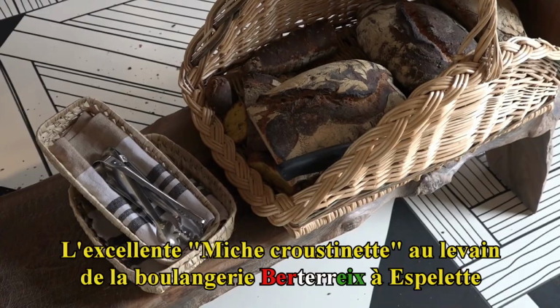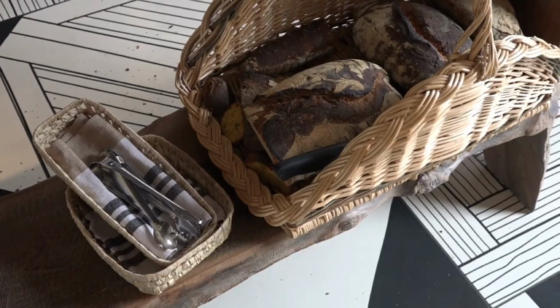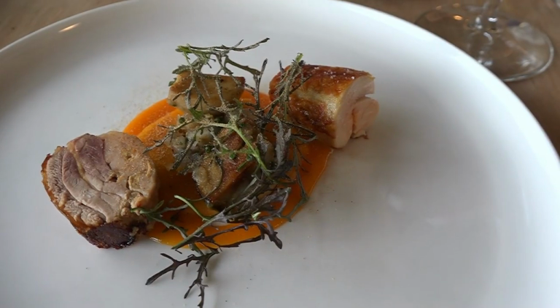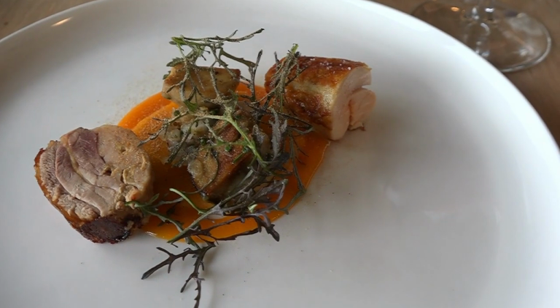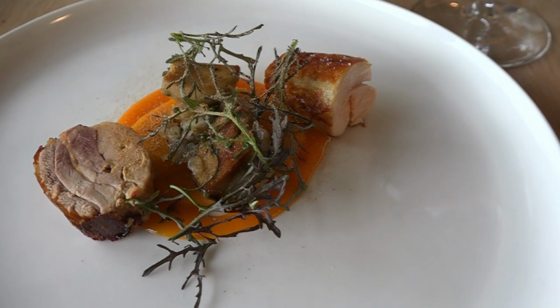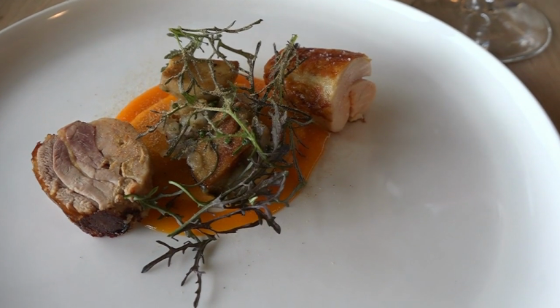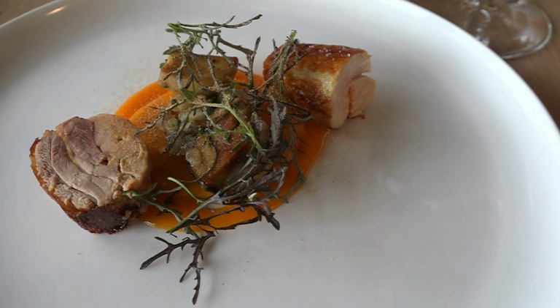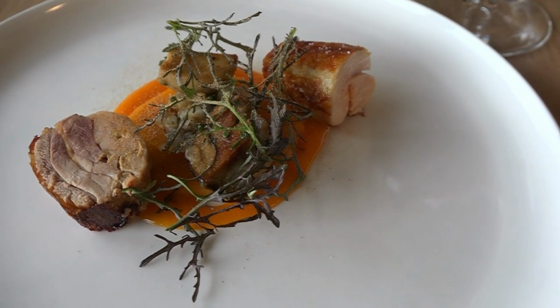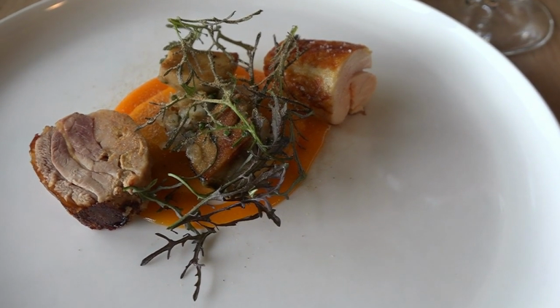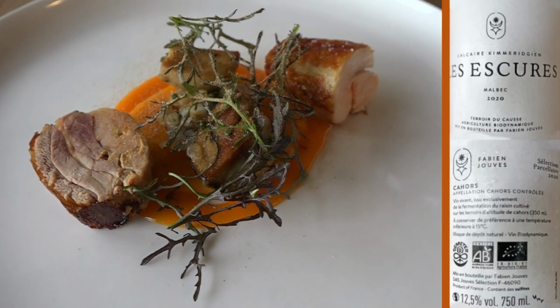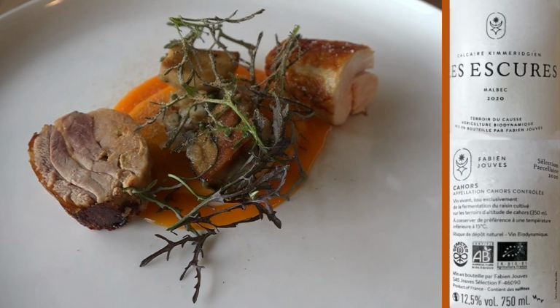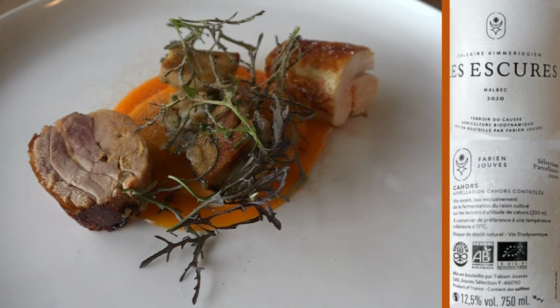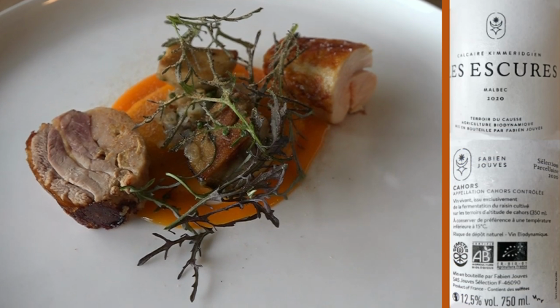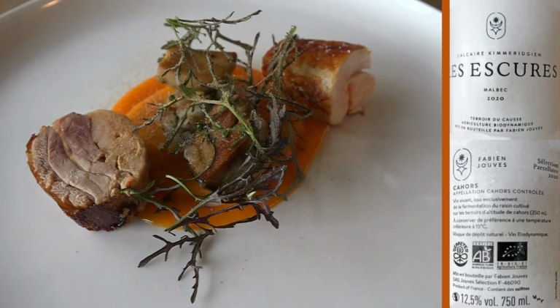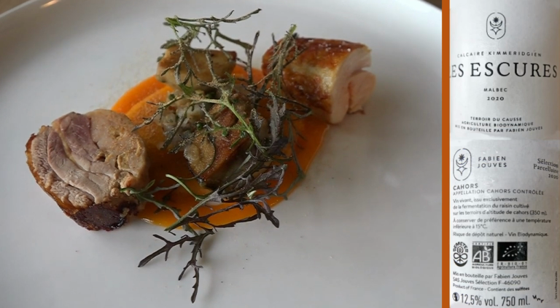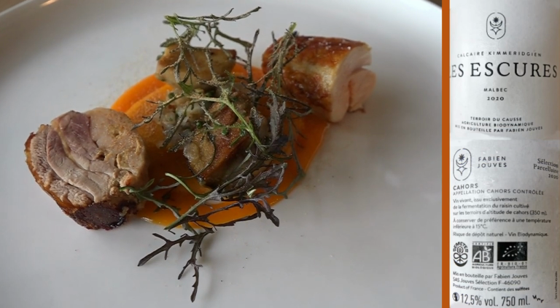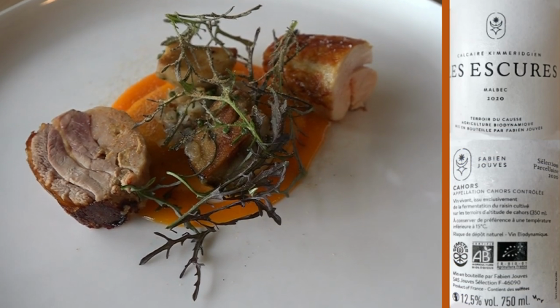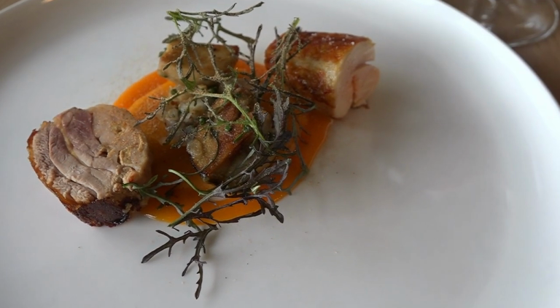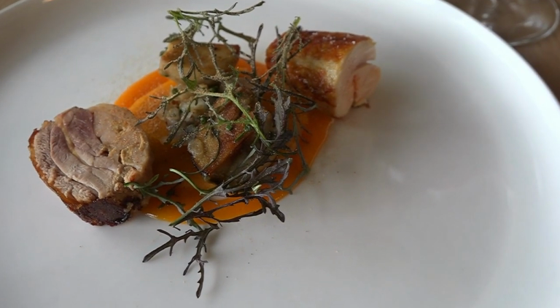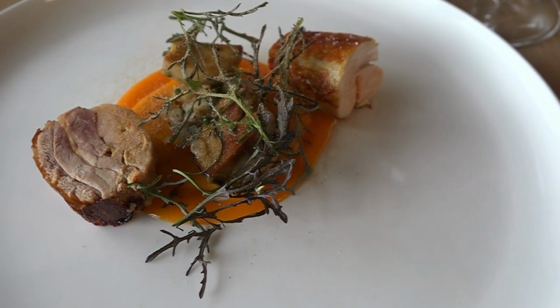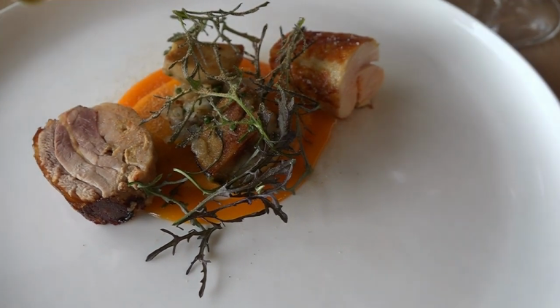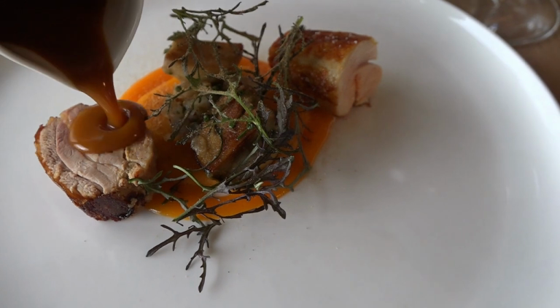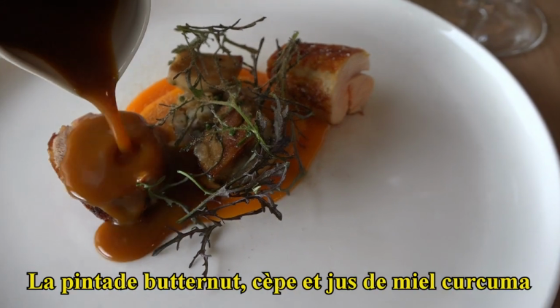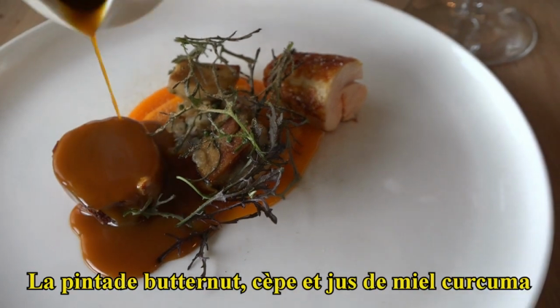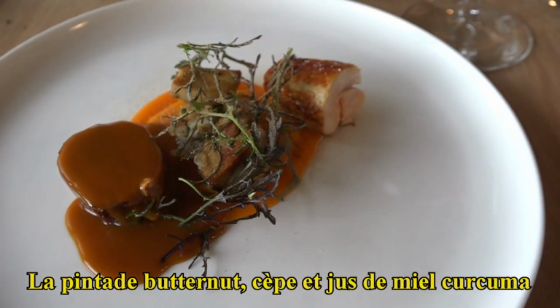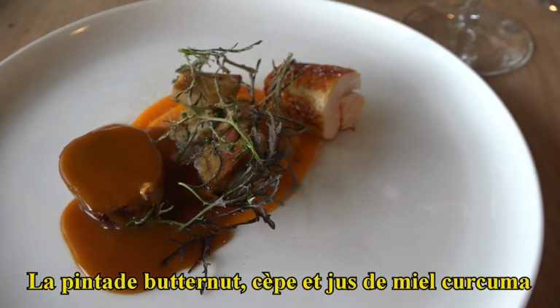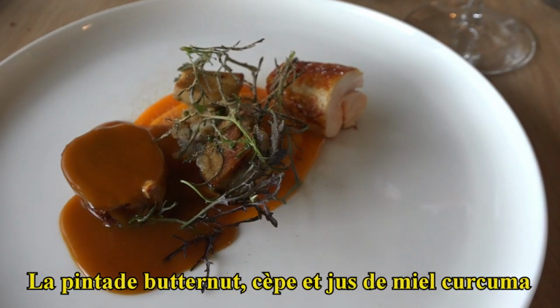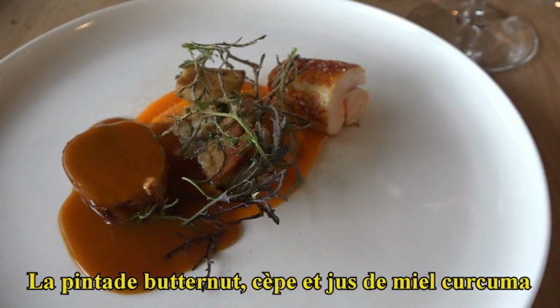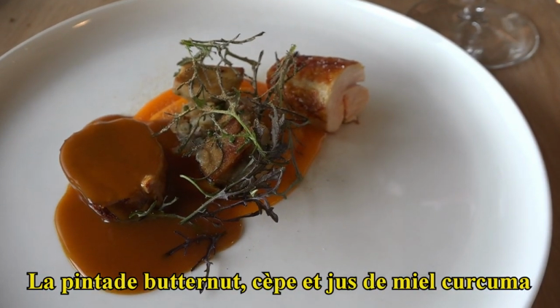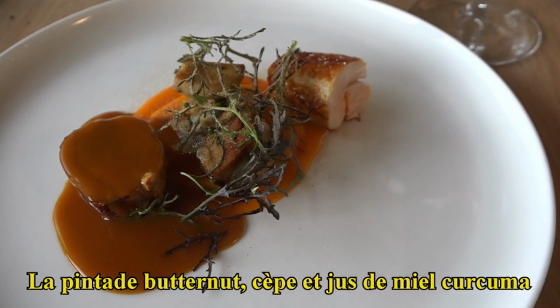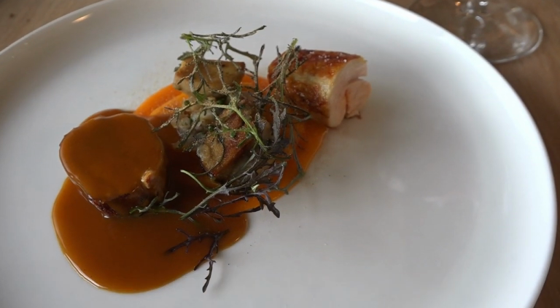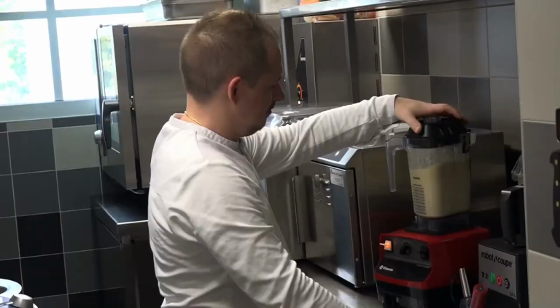On continue avec la pintade, servie avec des cèpes et tartare de crevettes. Vous avez la cuisse qui est confite et un morceau de suprême. Je vous sers ici une sauce au curcuma et au miel. Bonne dégustation.